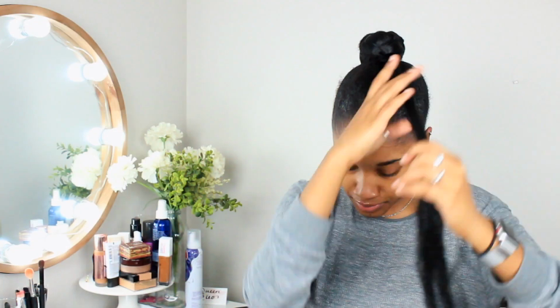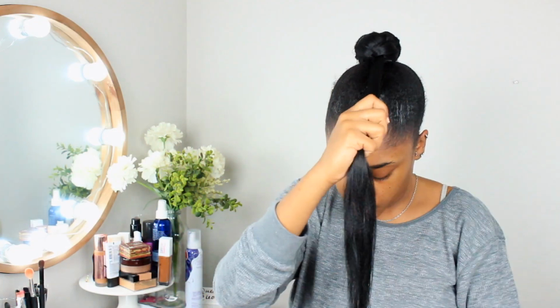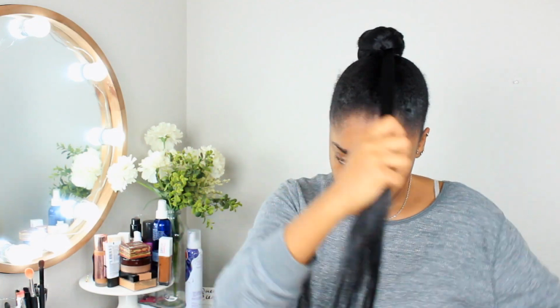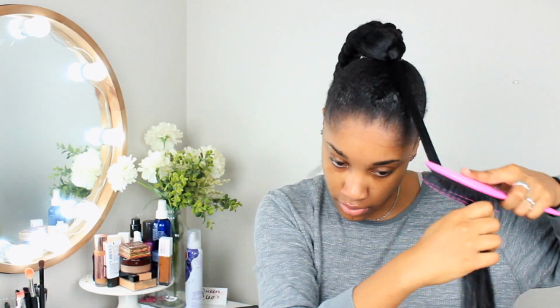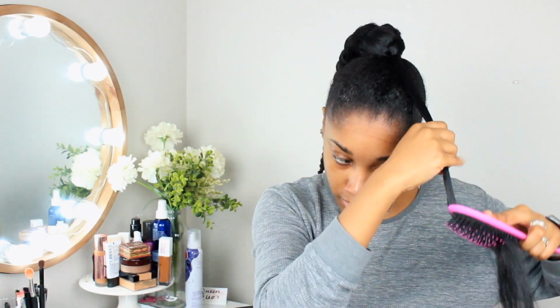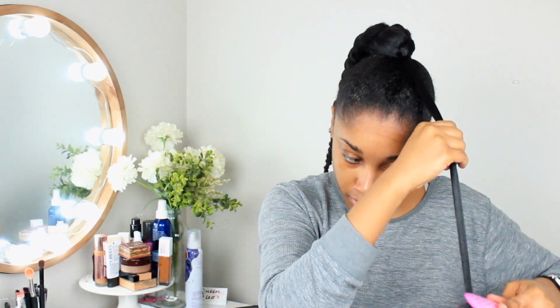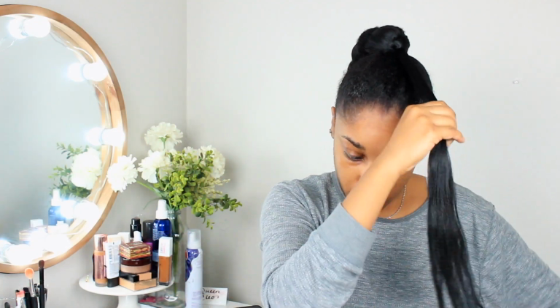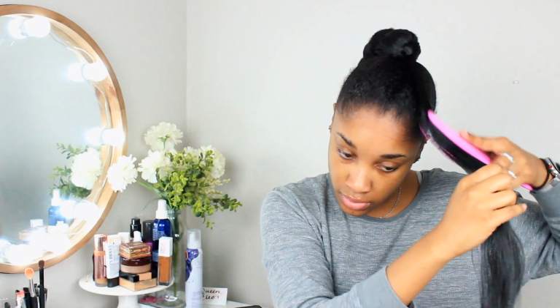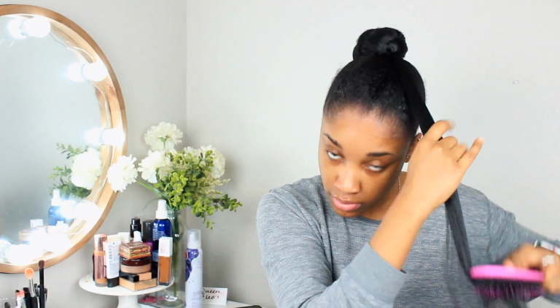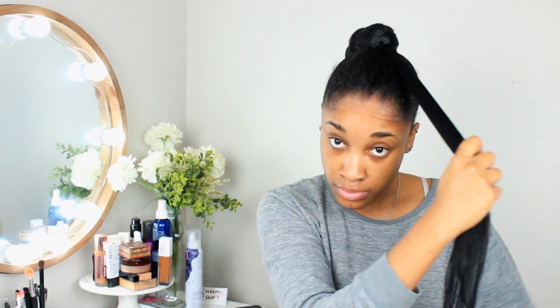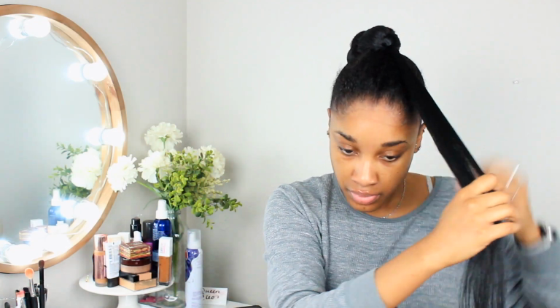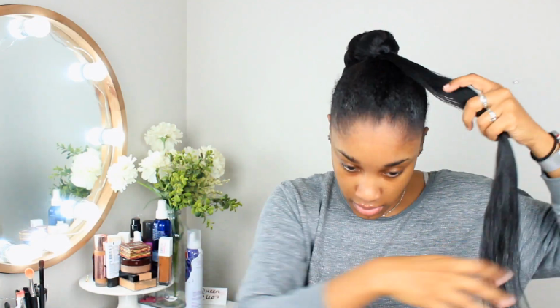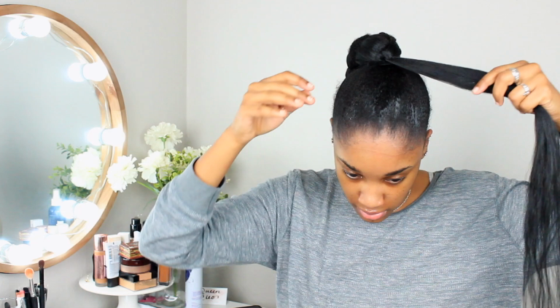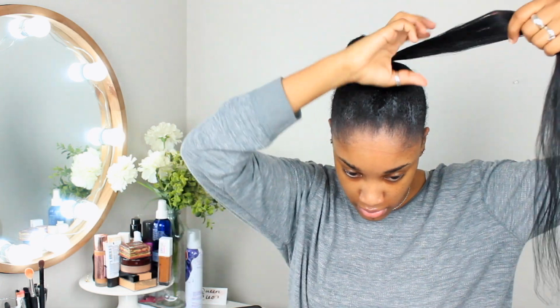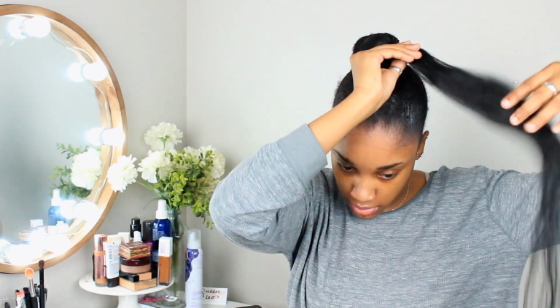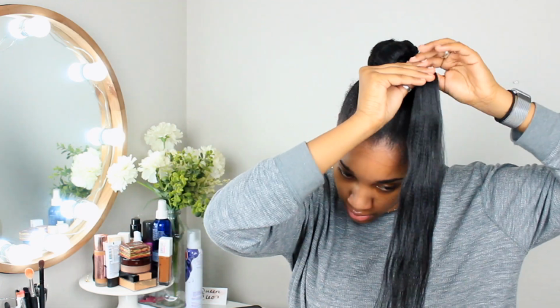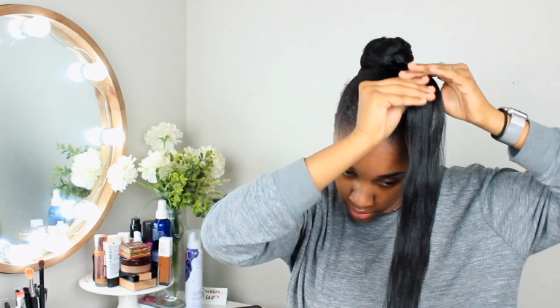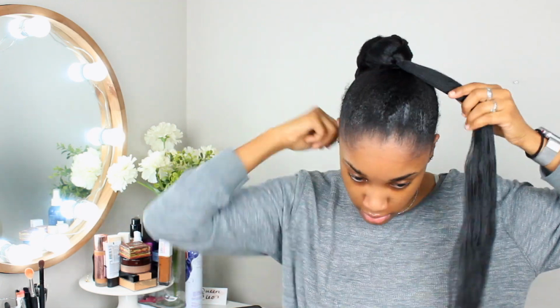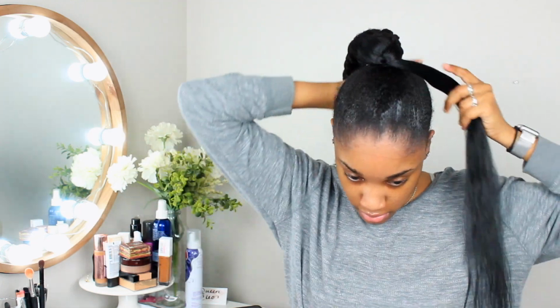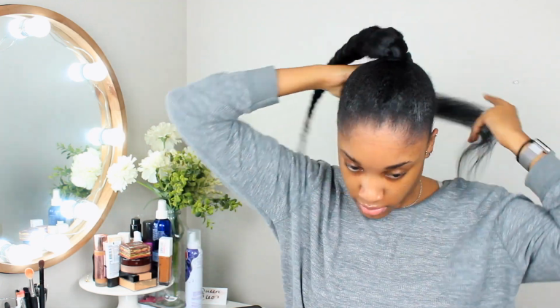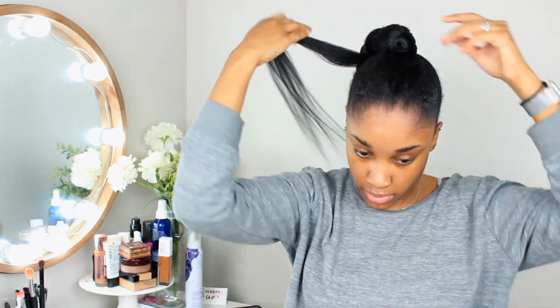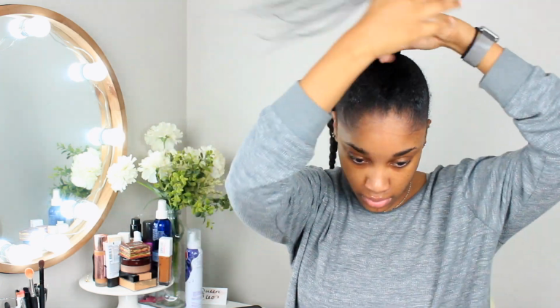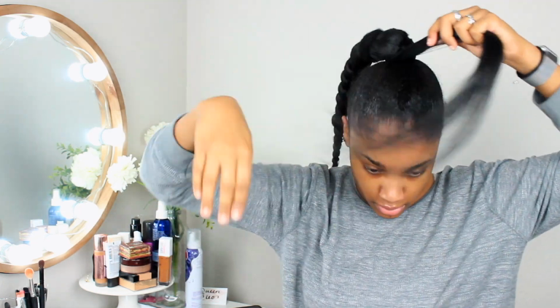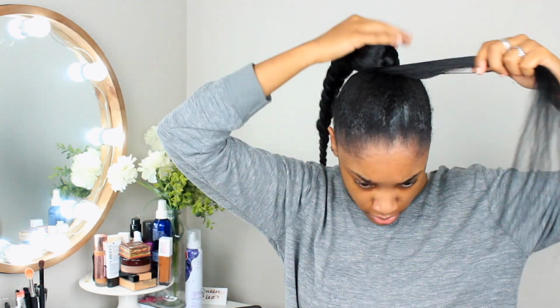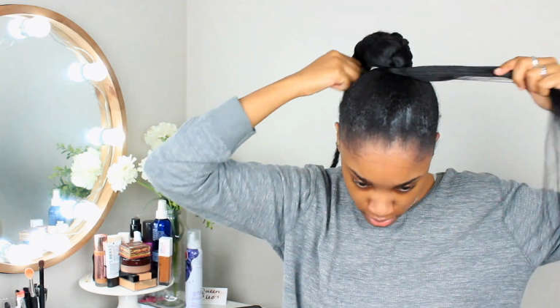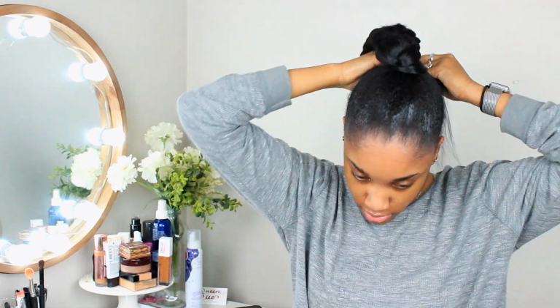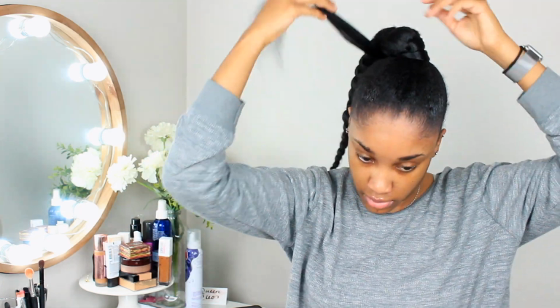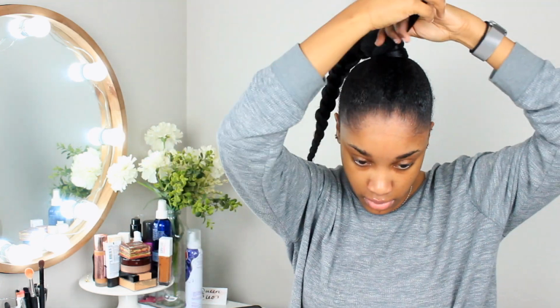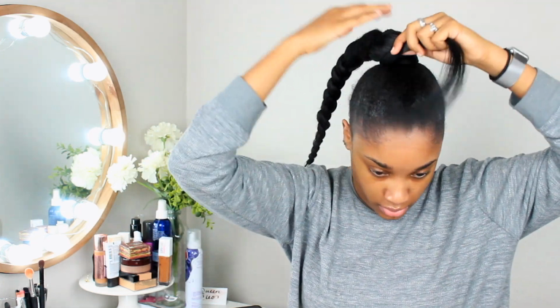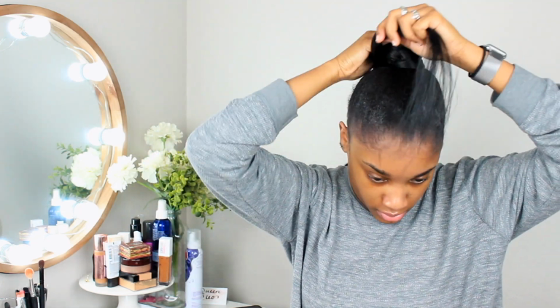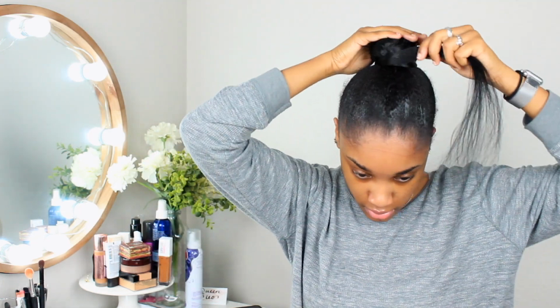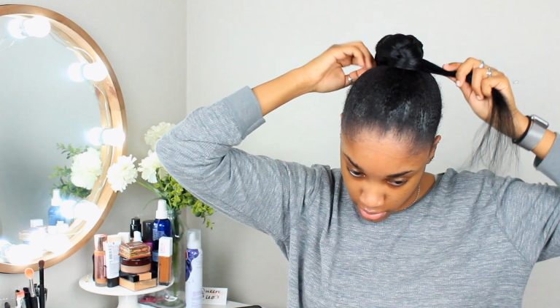I really wish right here that I would have taken a little bit more hair out, so be sure to take a little bit extra hair out just so you'll have enough hair to wrap around. As you can see, mine looks a little skimpy.